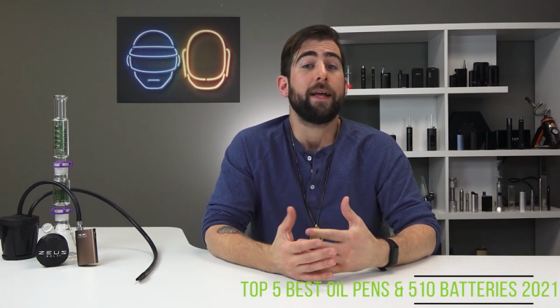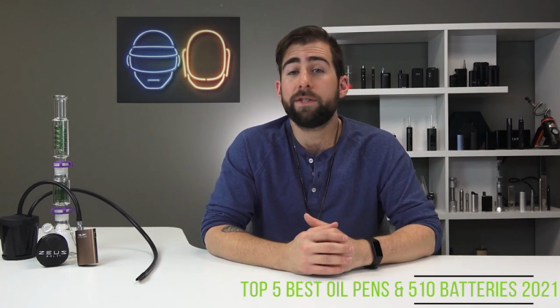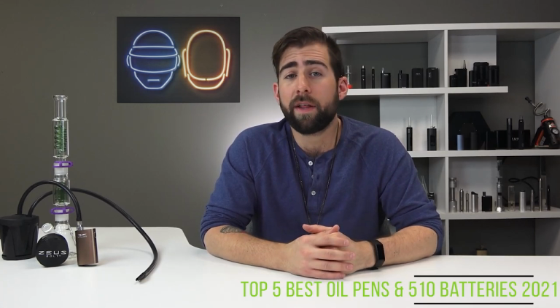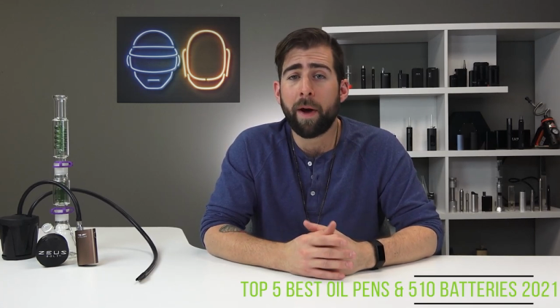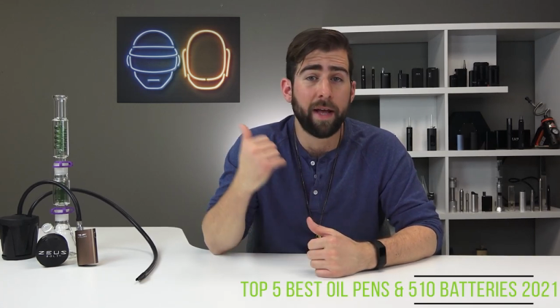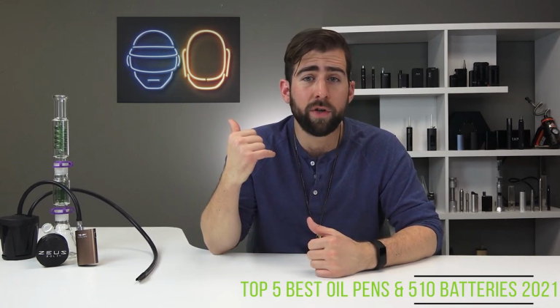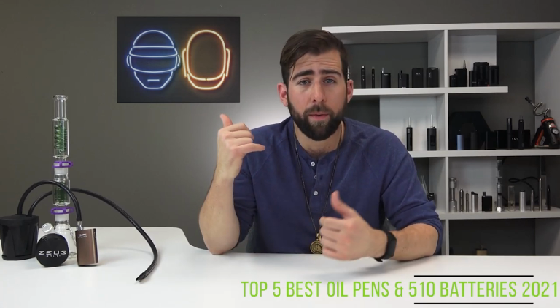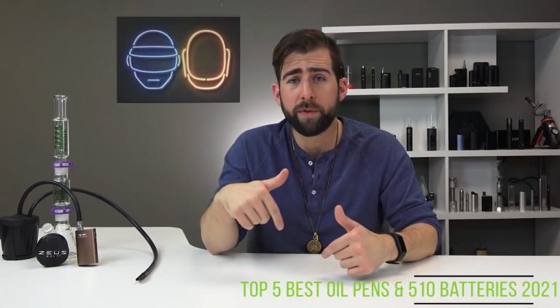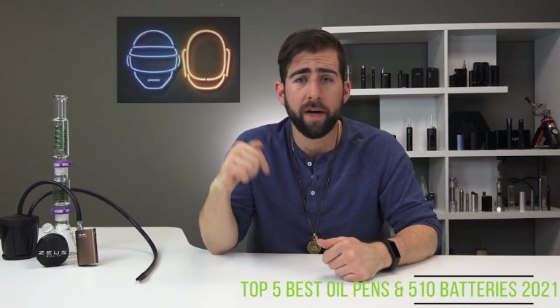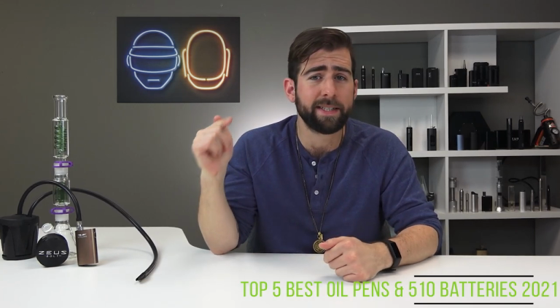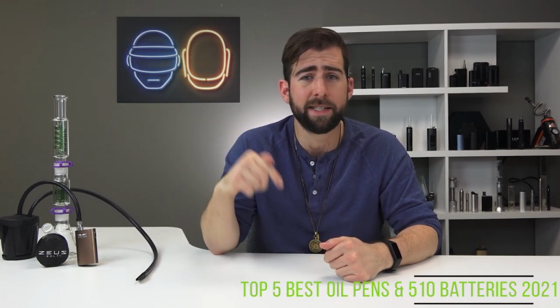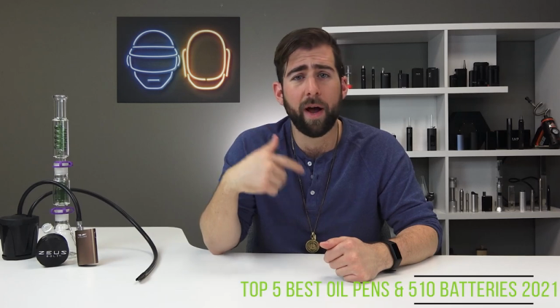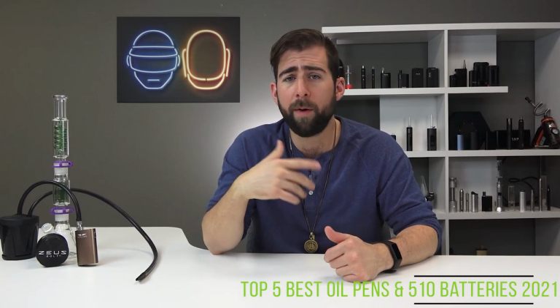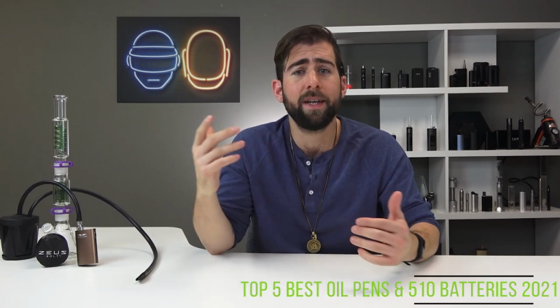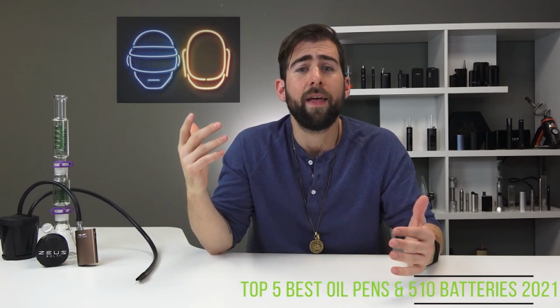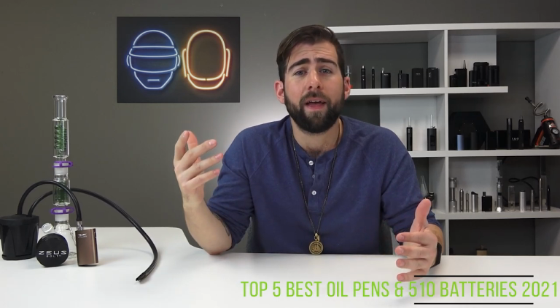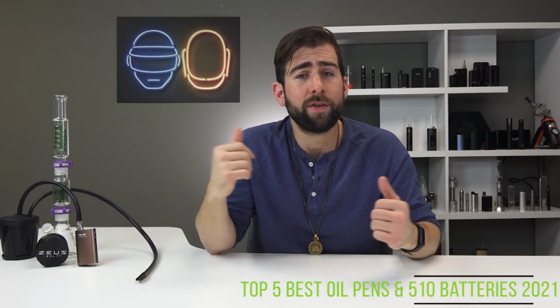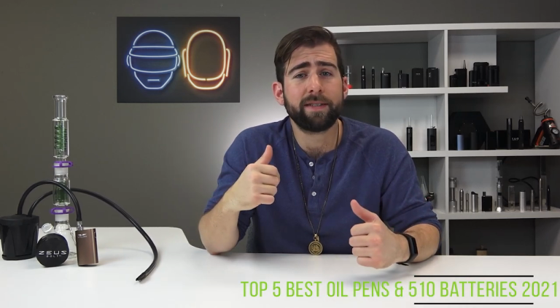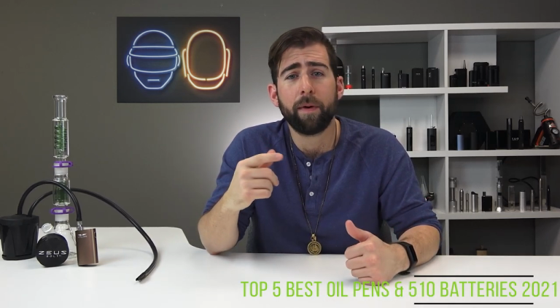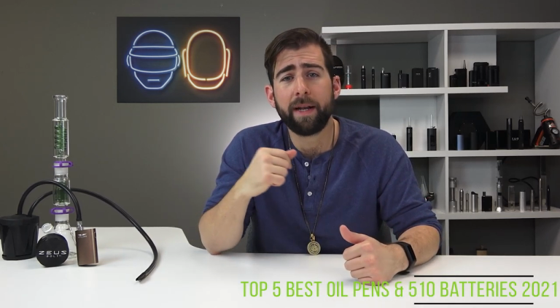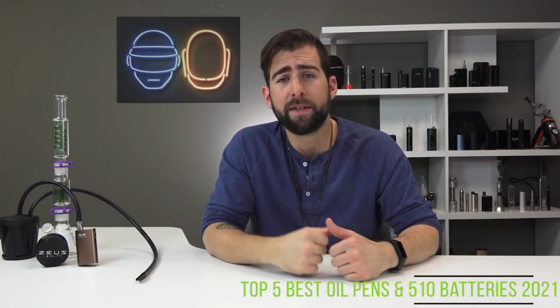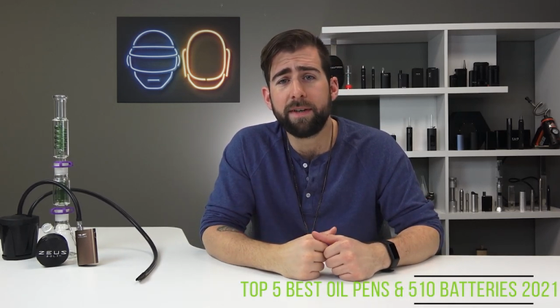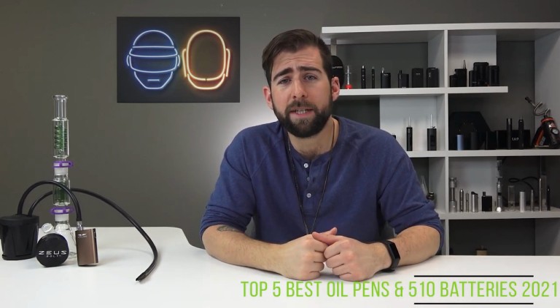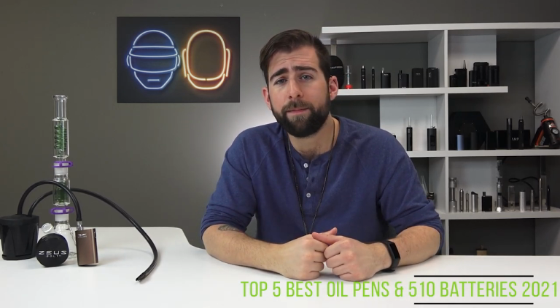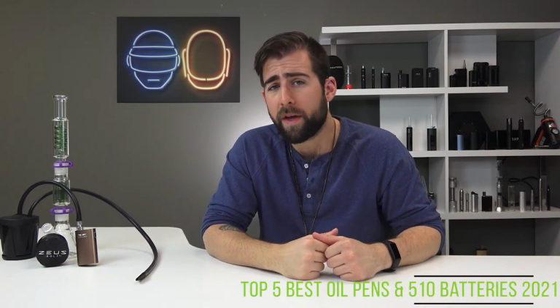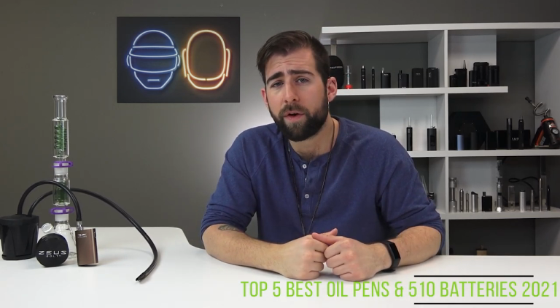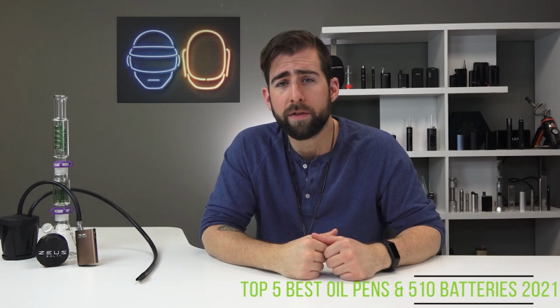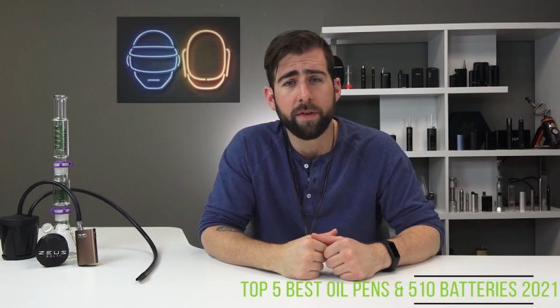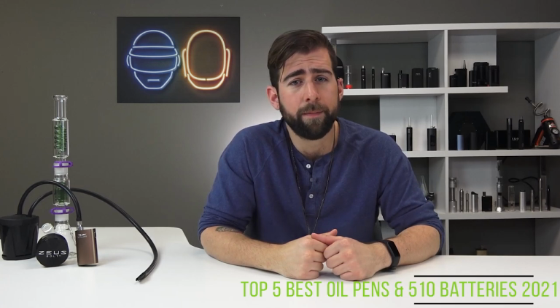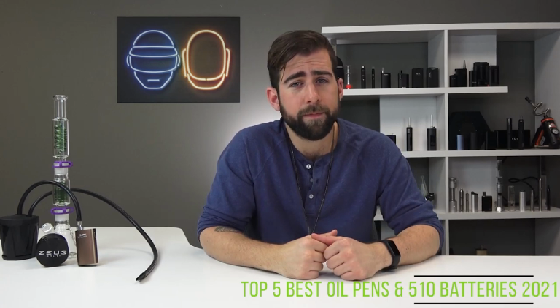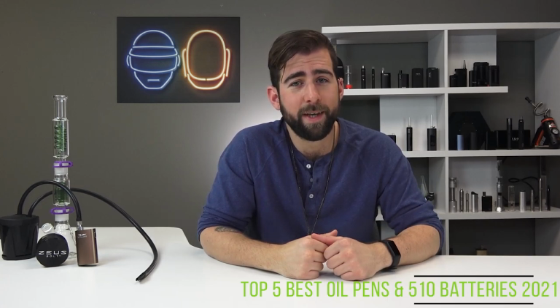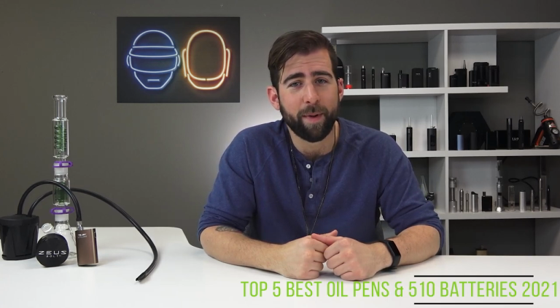Just another reminder to enter the poster contest — like, subscribe, comment. Until next time, my name is Alex for TVAPE TV, and for all you connoisseurs out there, keep vaping.